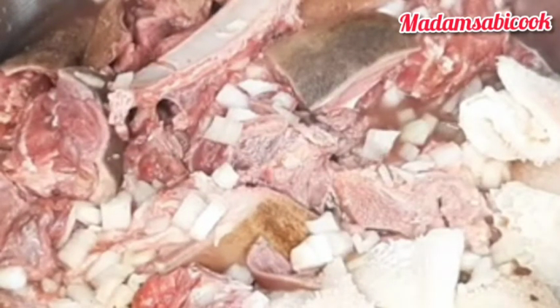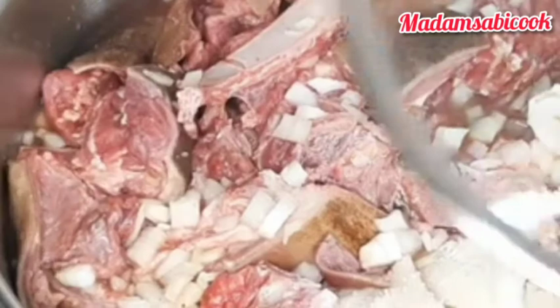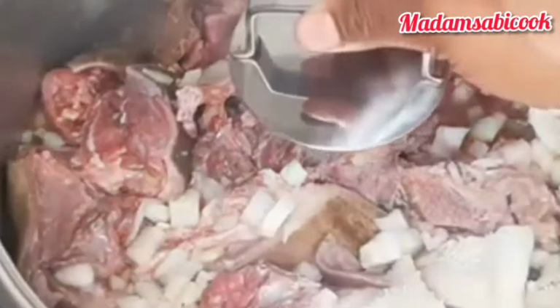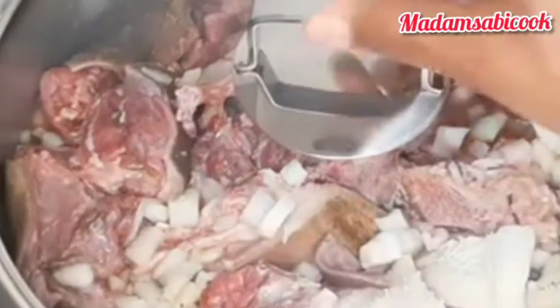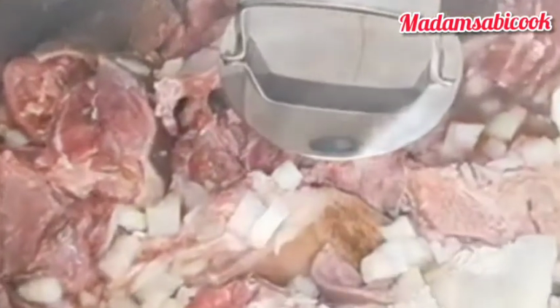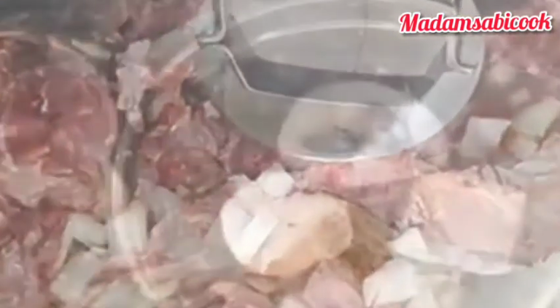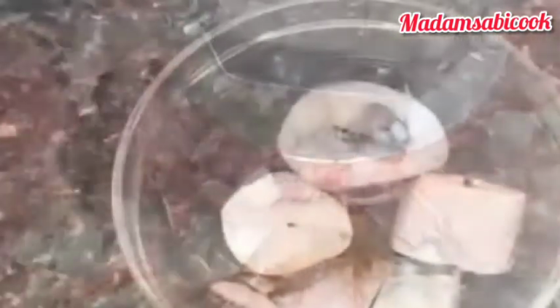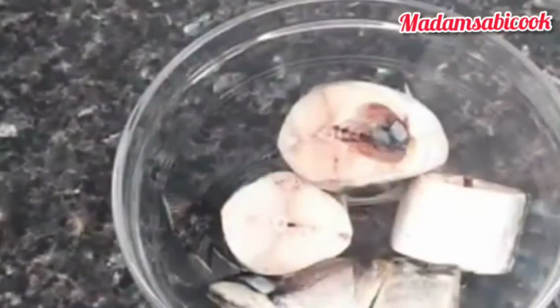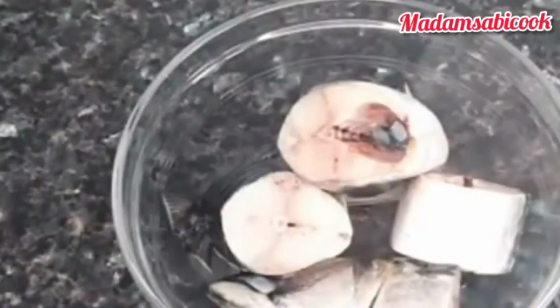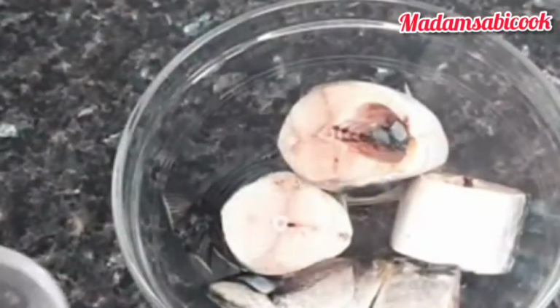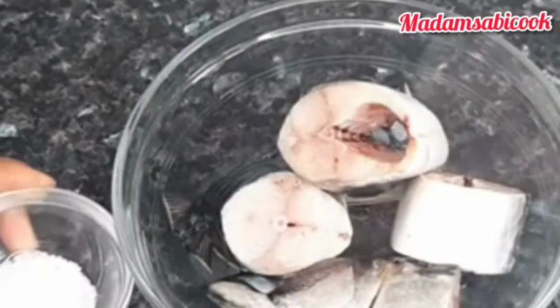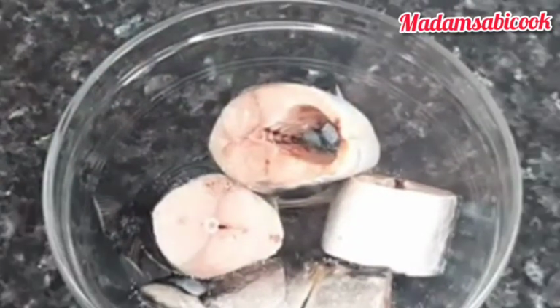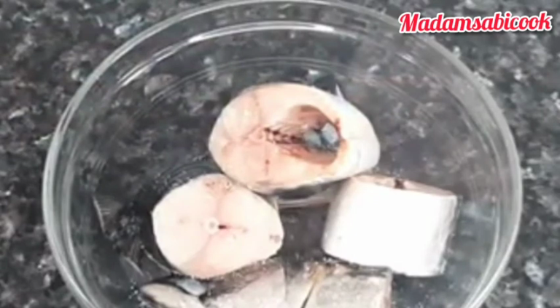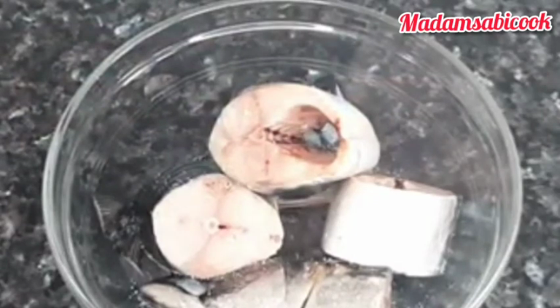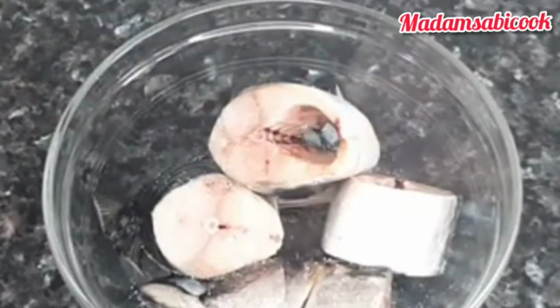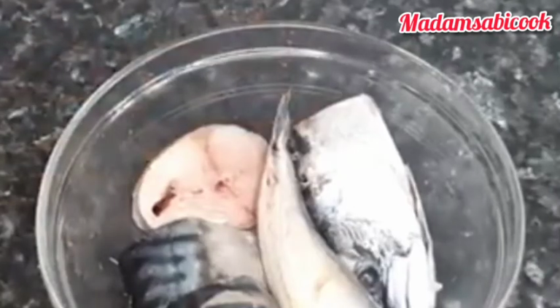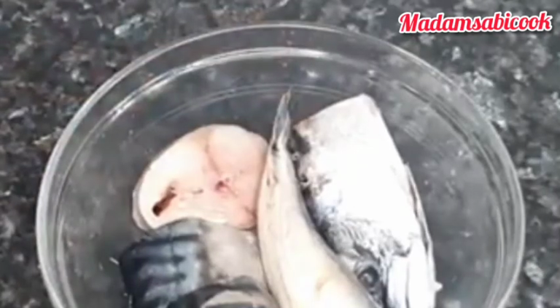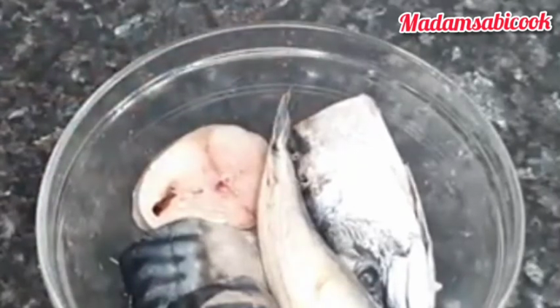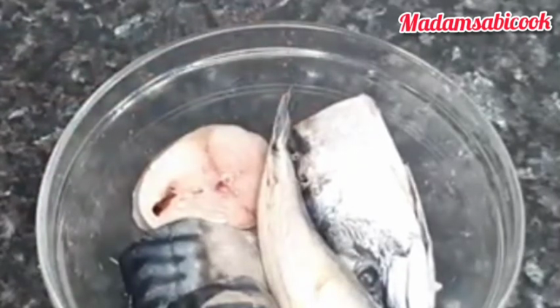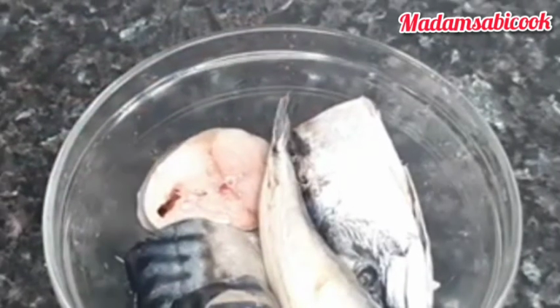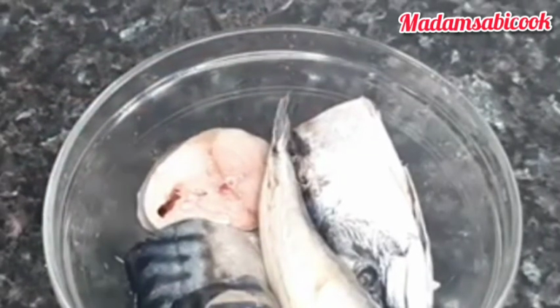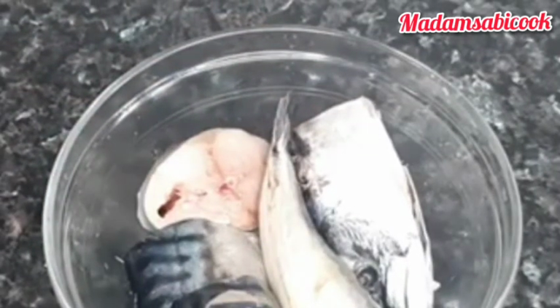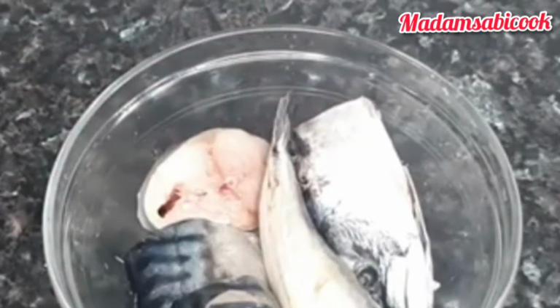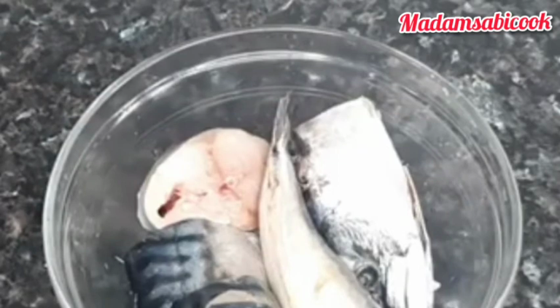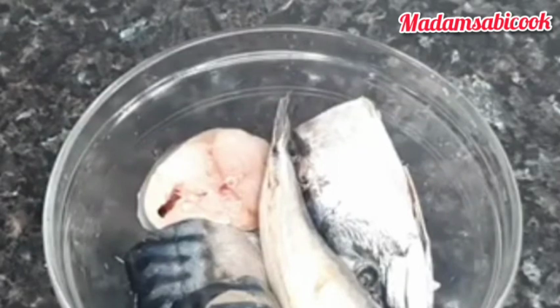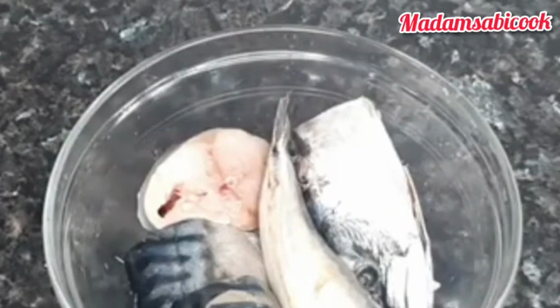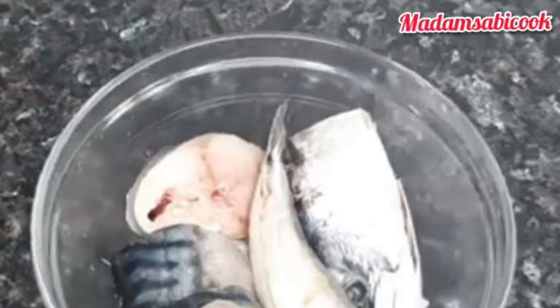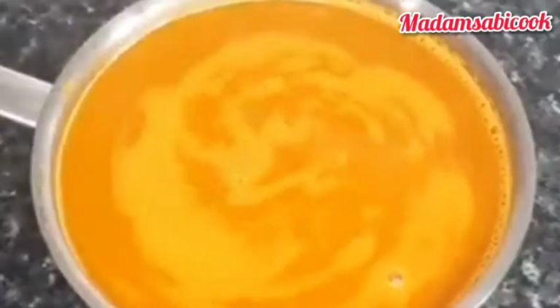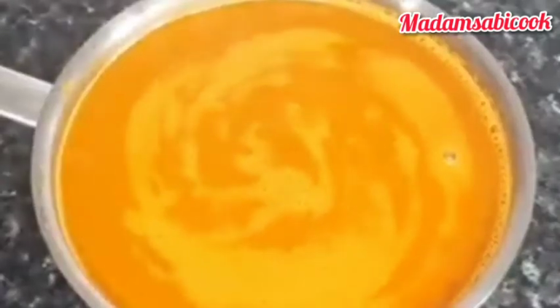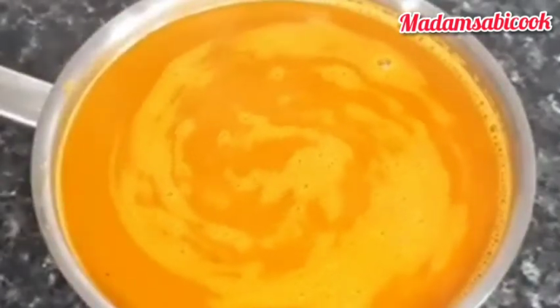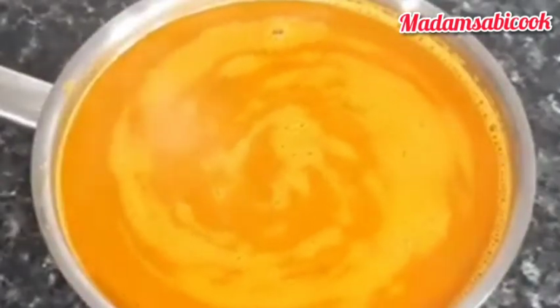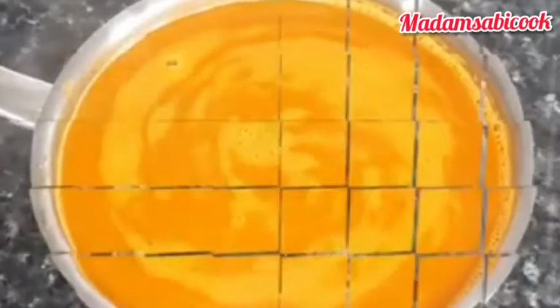So while that is cooking, I am going to marinate my Titus fish — that is mackerel fish. I added some salt to it and I am going to grill it, so I will take it into the oven. While that is done I am getting my arka ready. This soup is sharp!